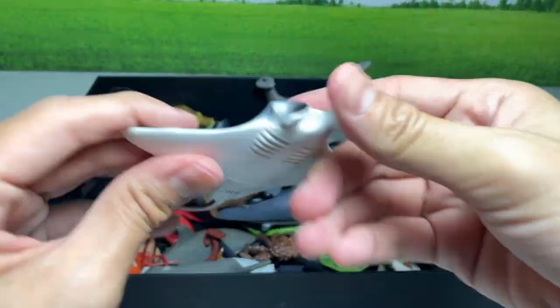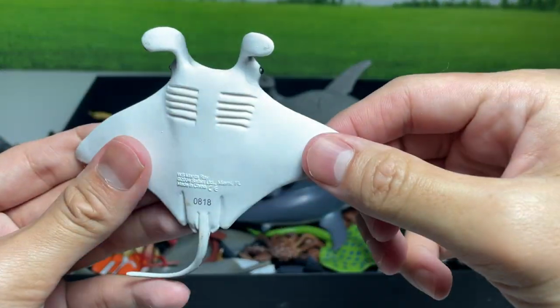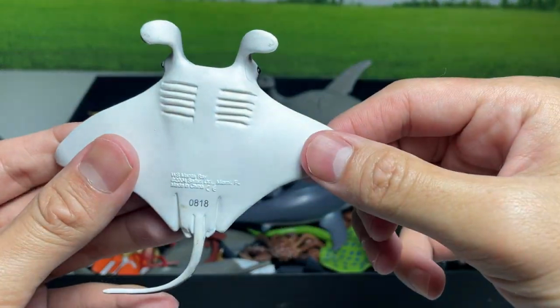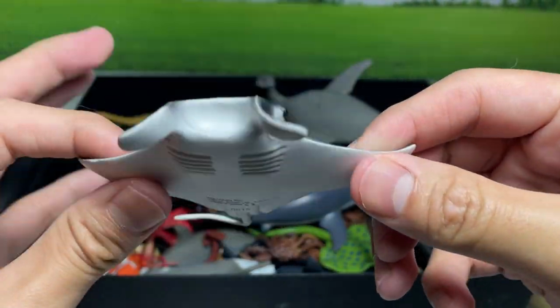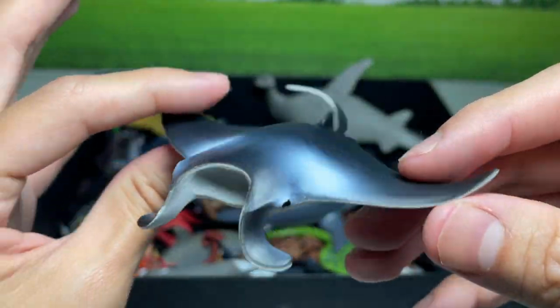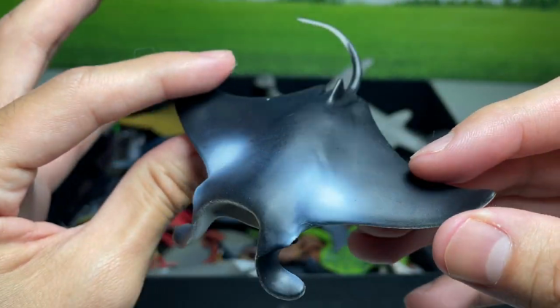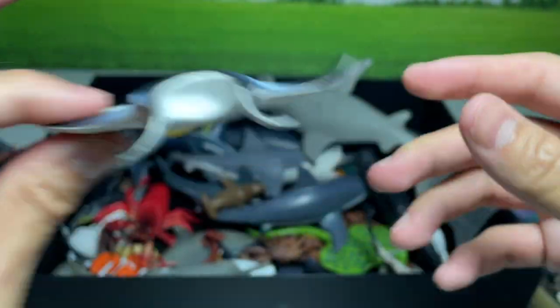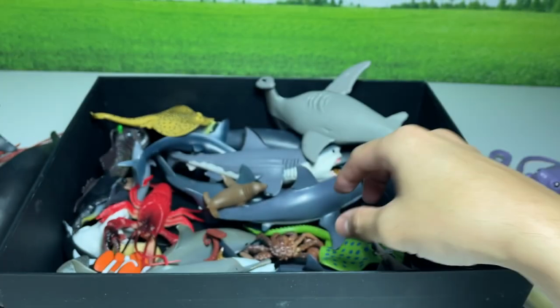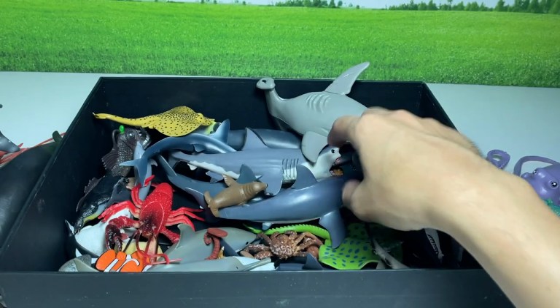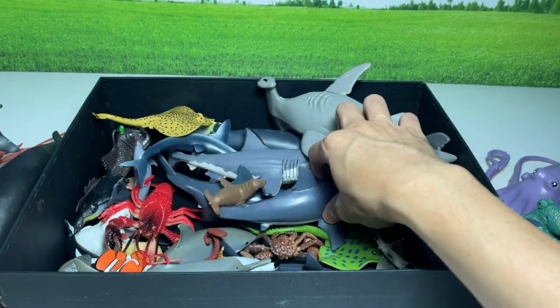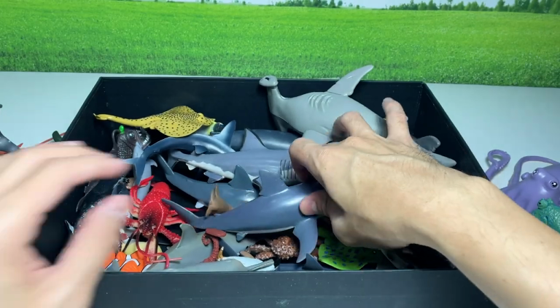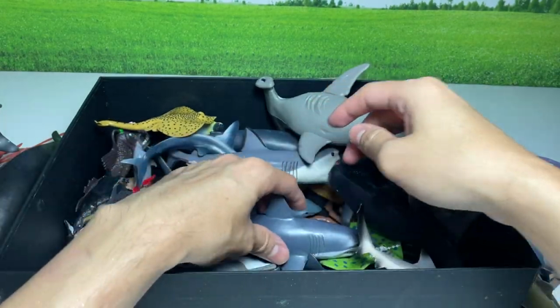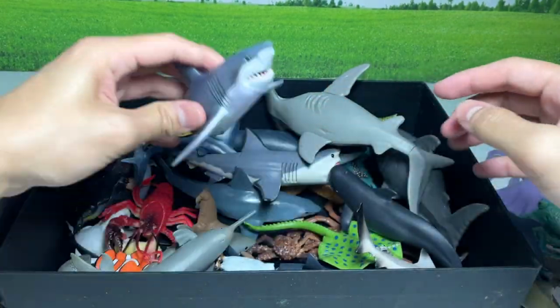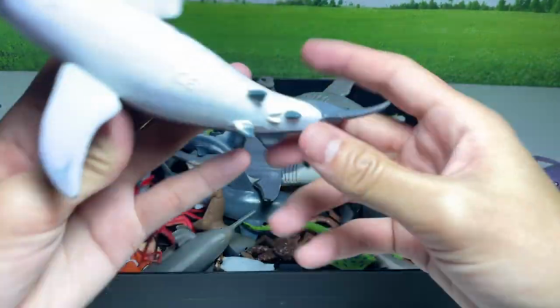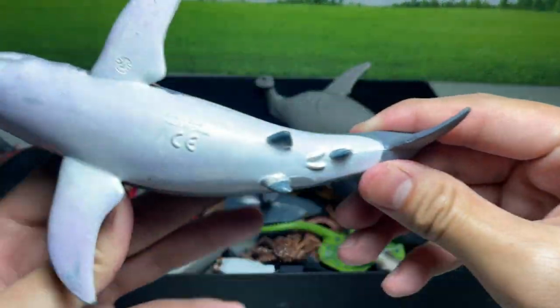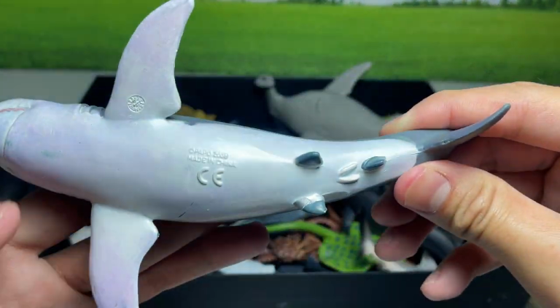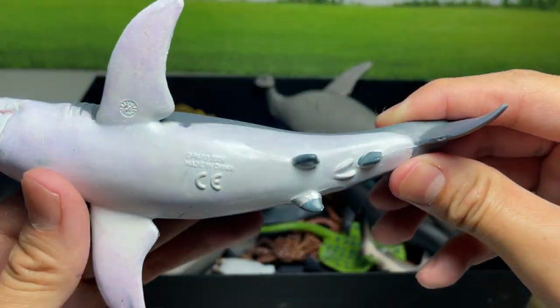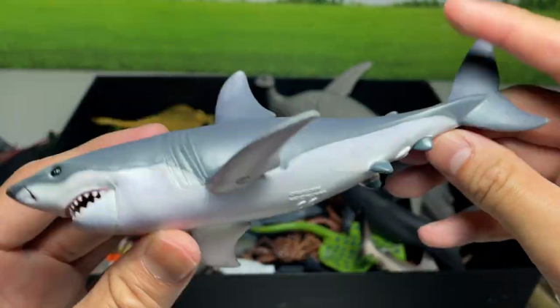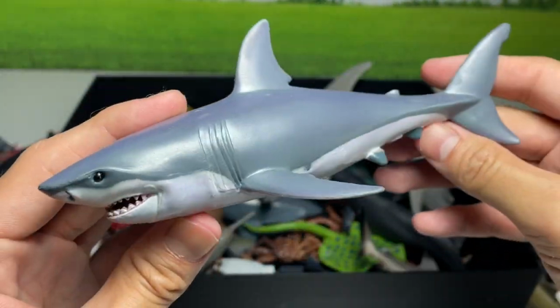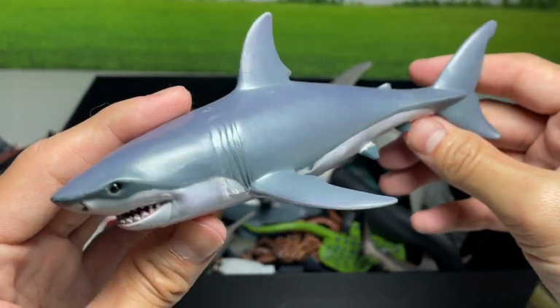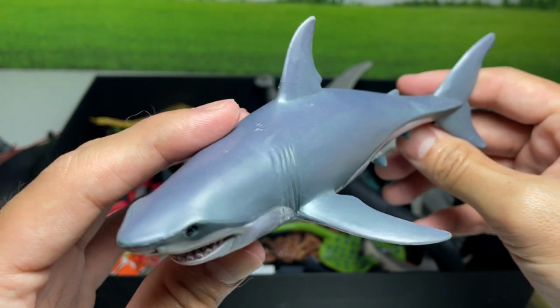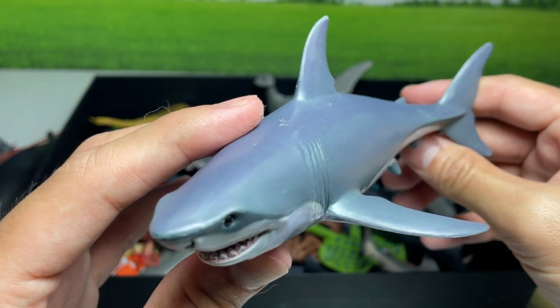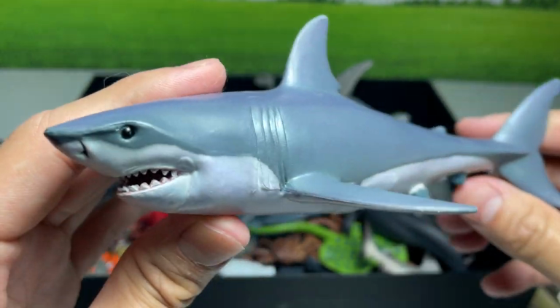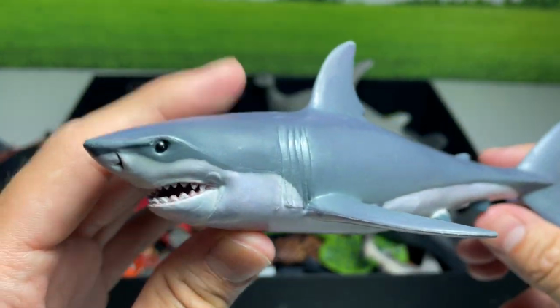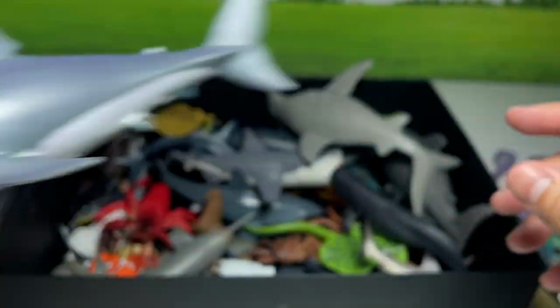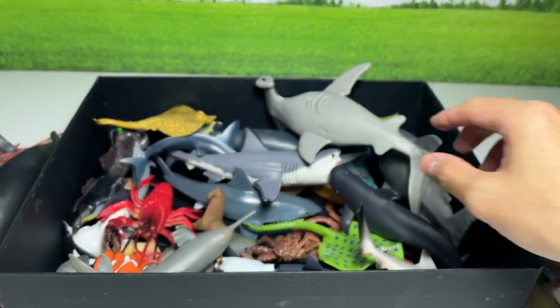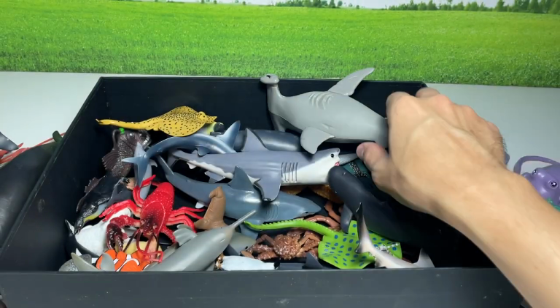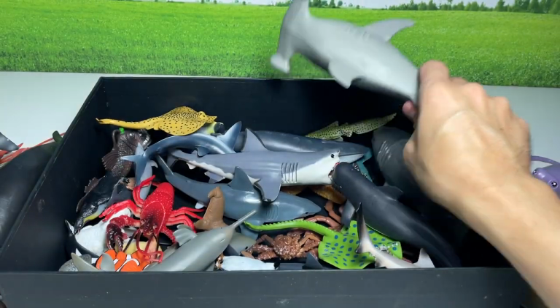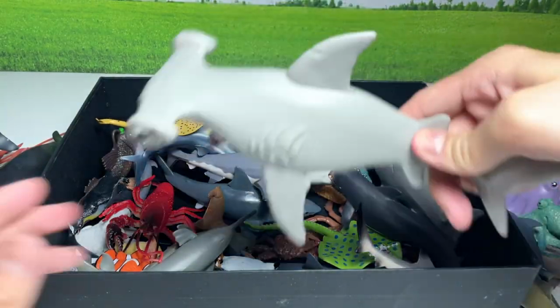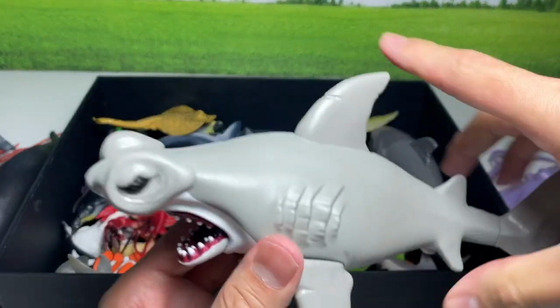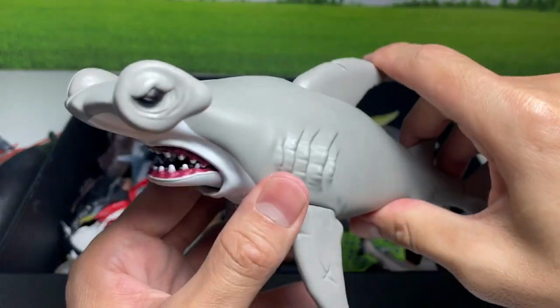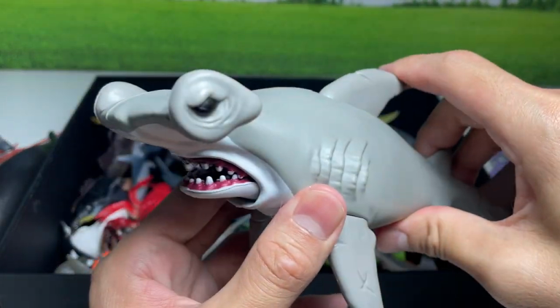This is a manta ray. This is a great white shark — a very nice figure from Papo. A hammerhead shark.